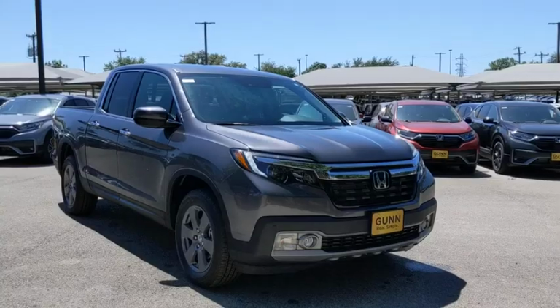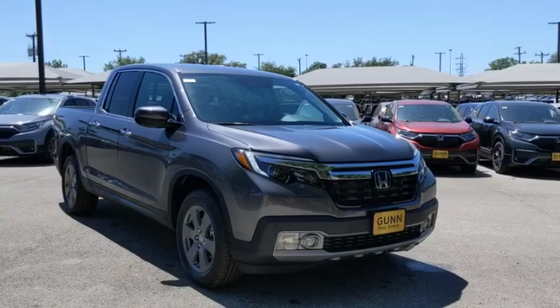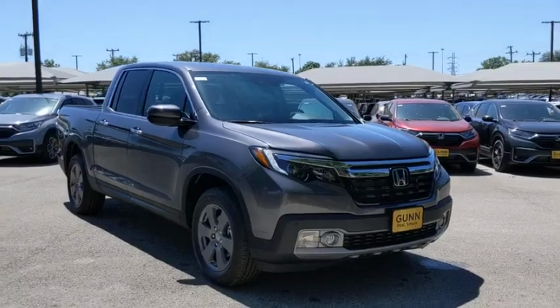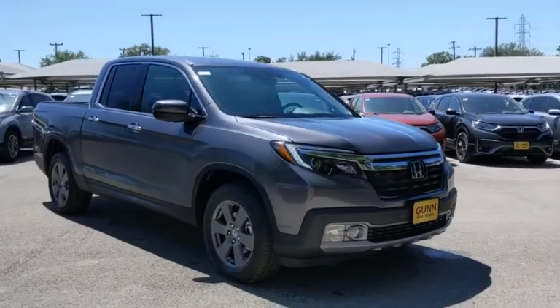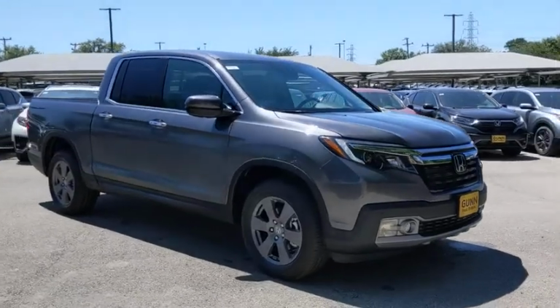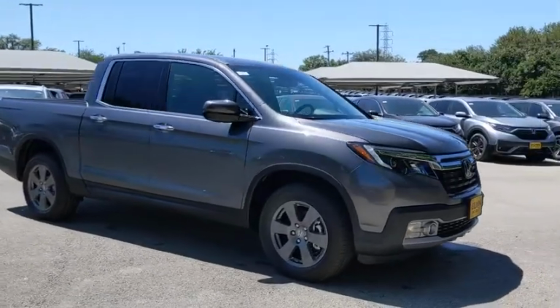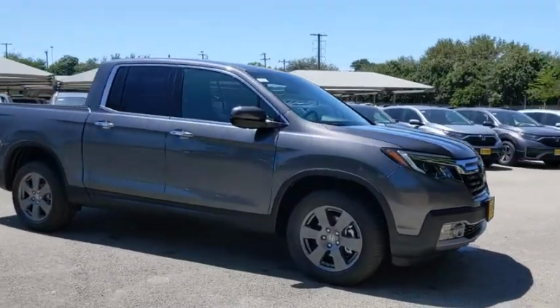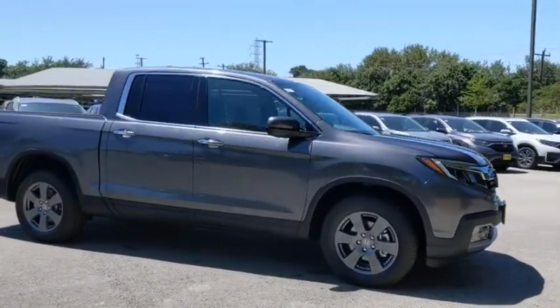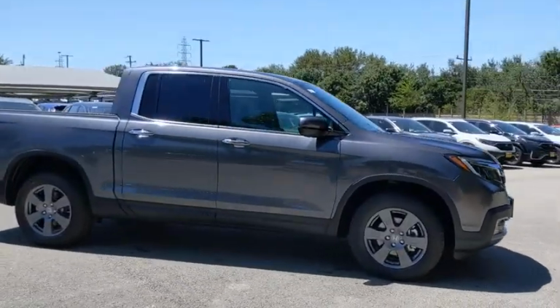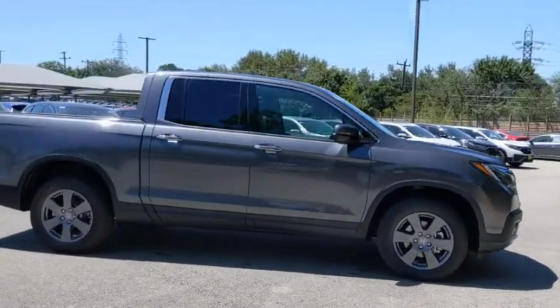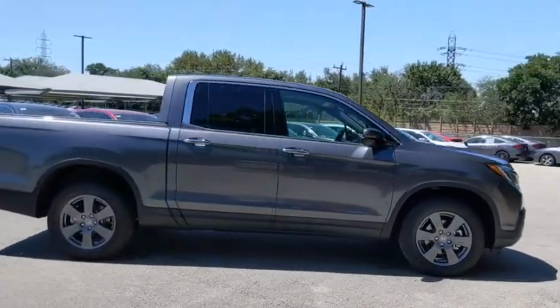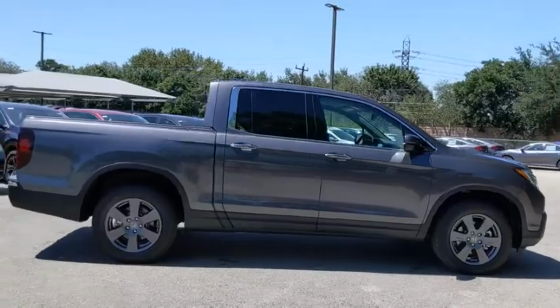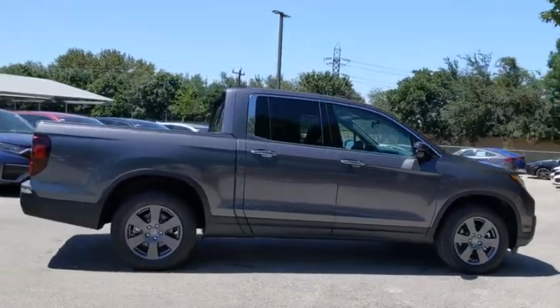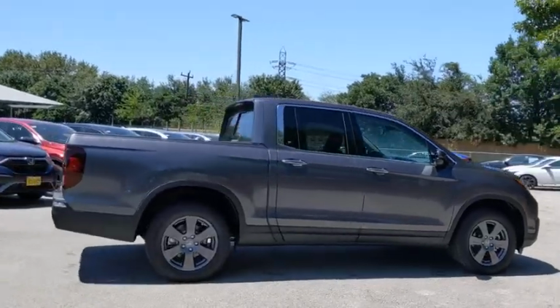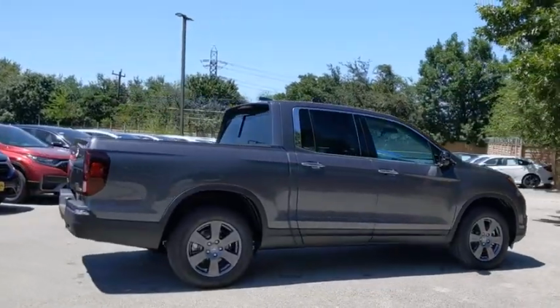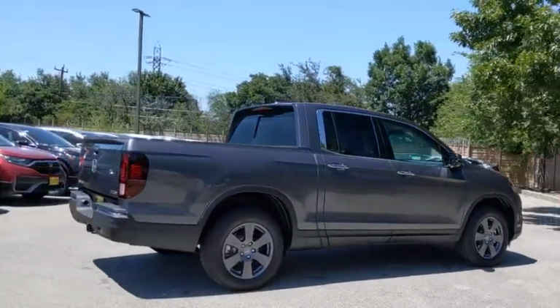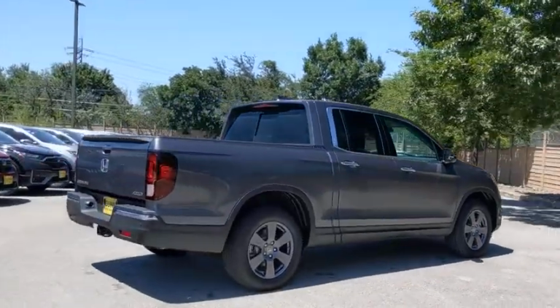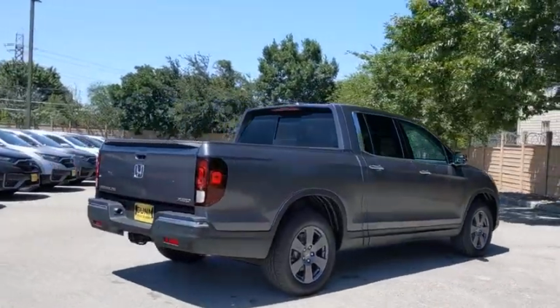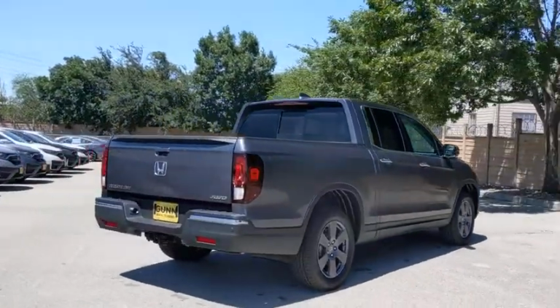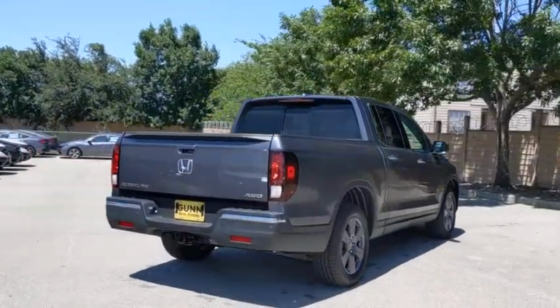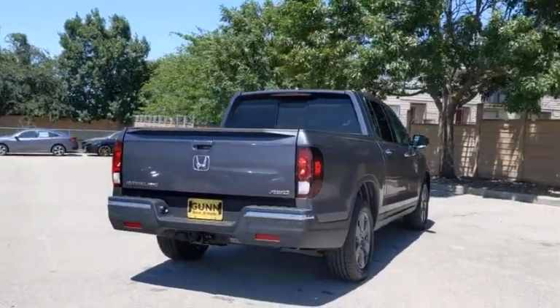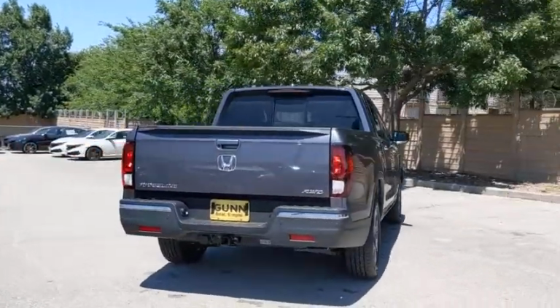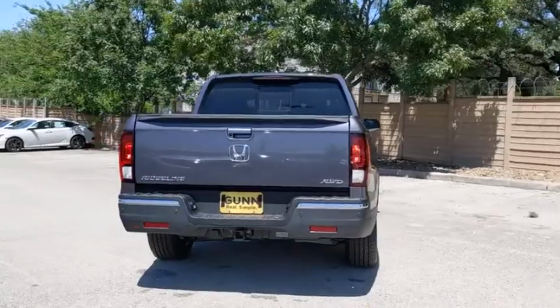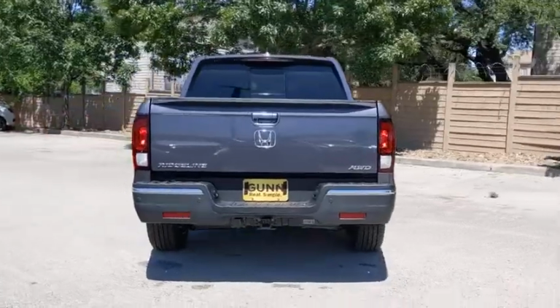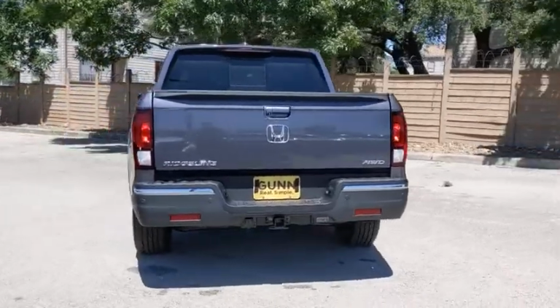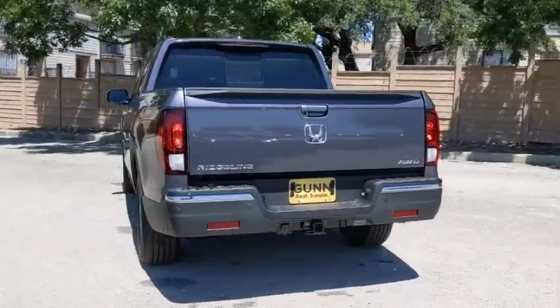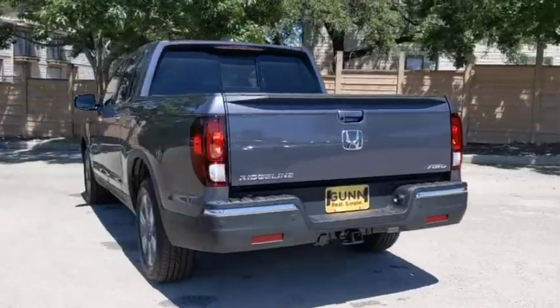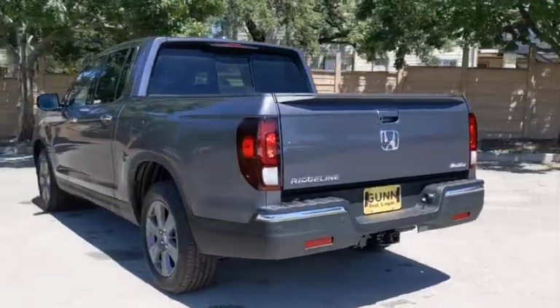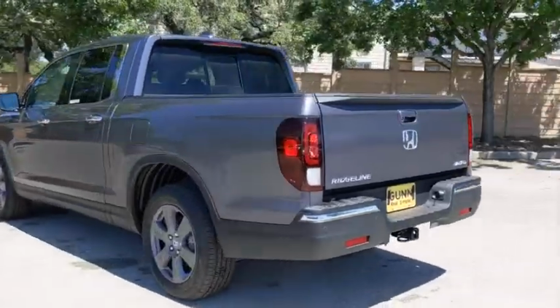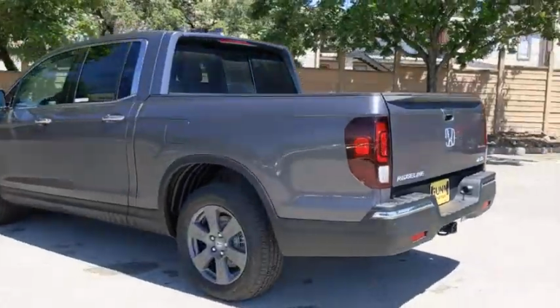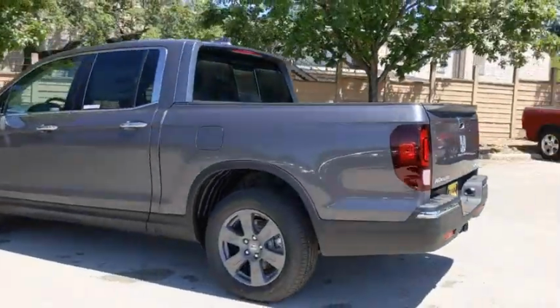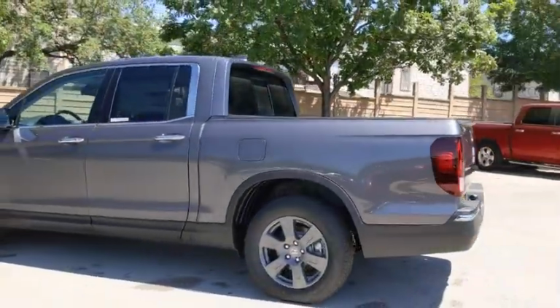Come test drive the 2020 Honda Ridgeline. The Ridgeline was designed to give you exactly what you need to get the job done. And with Honda quality built right in, this truck can be with you for the long haul. Here are some of this vehicle's great options.